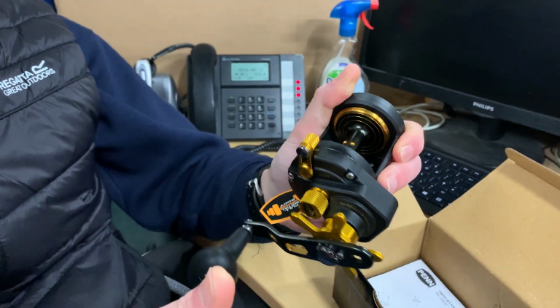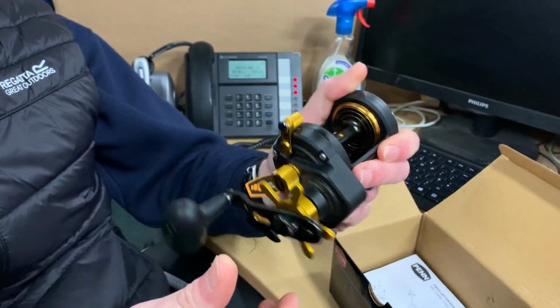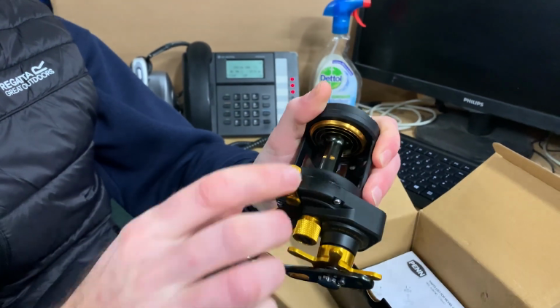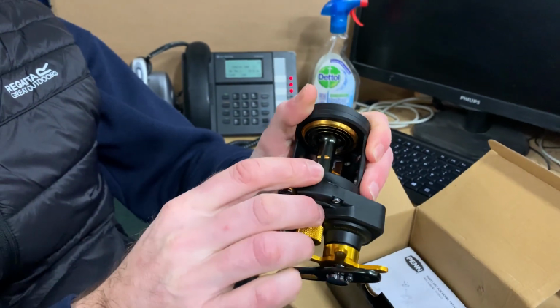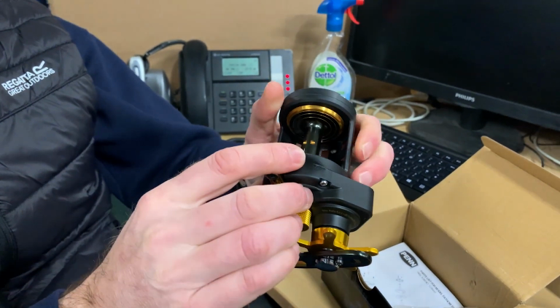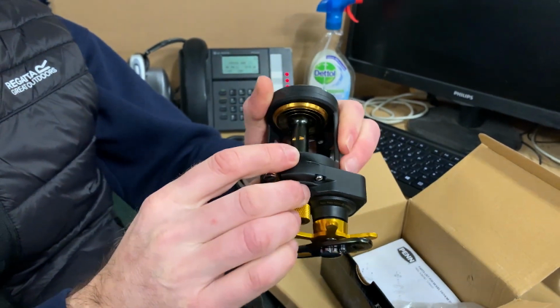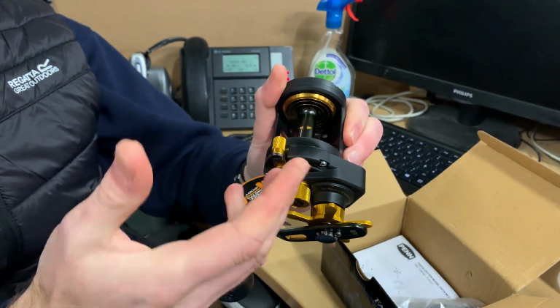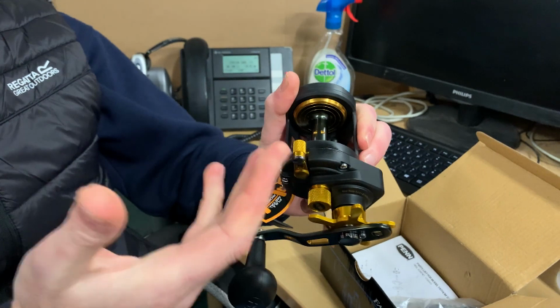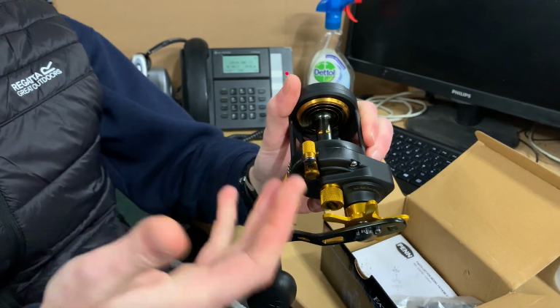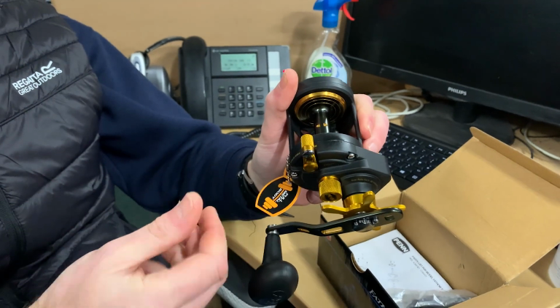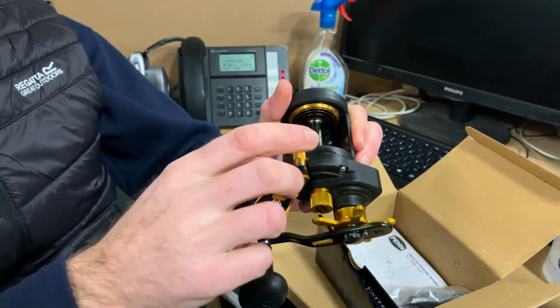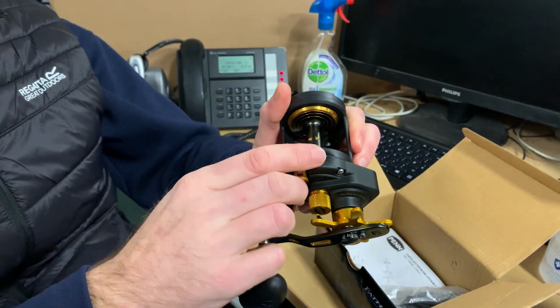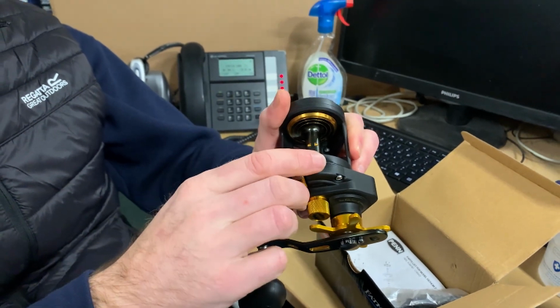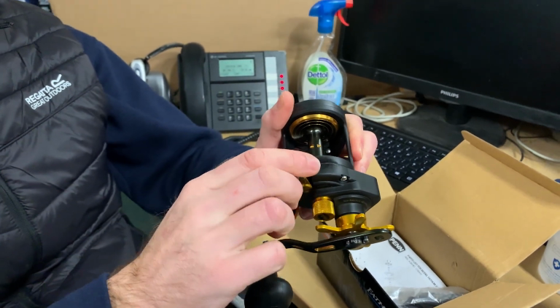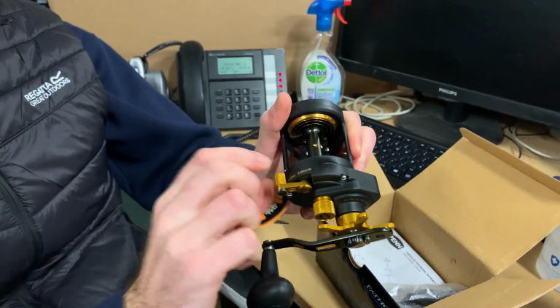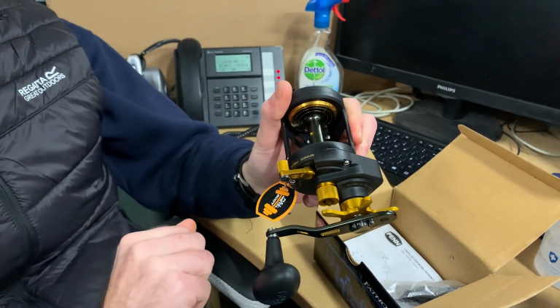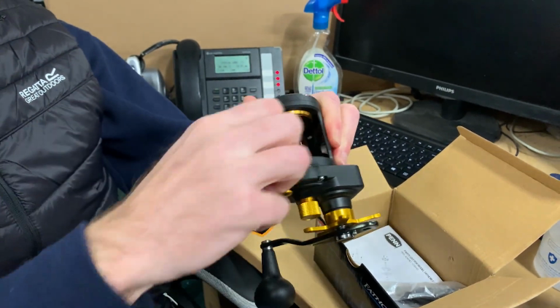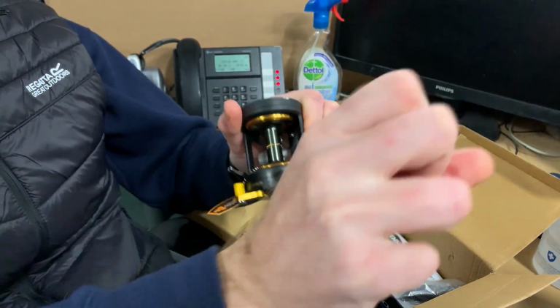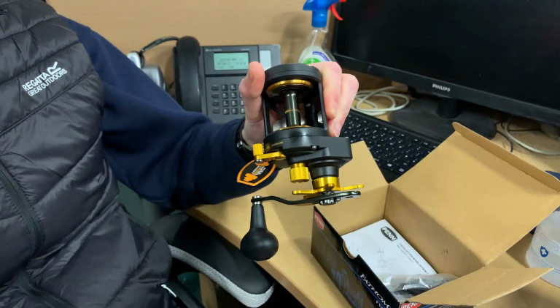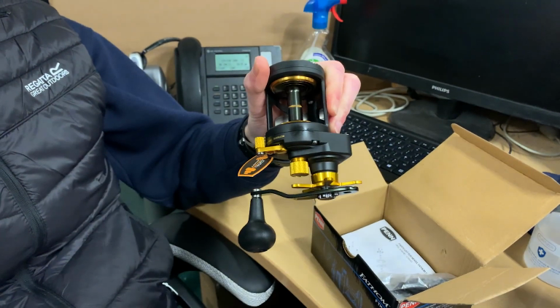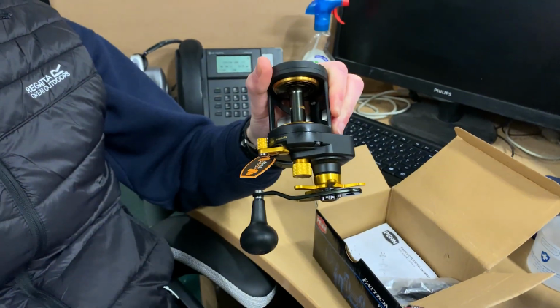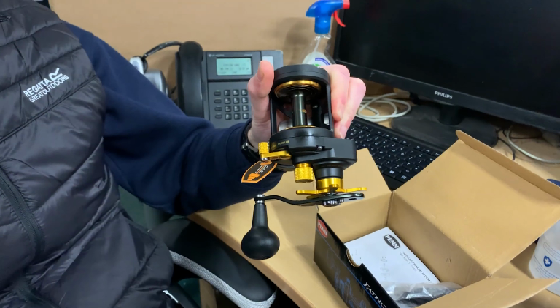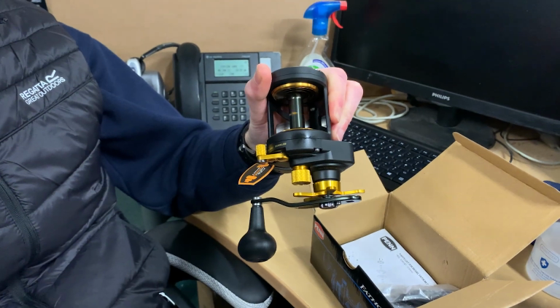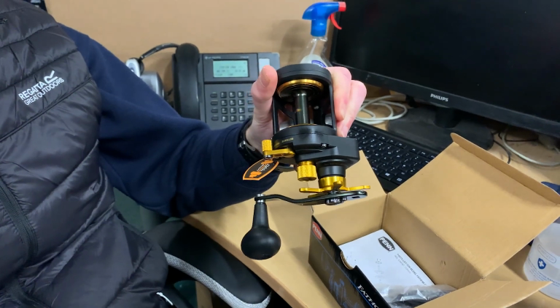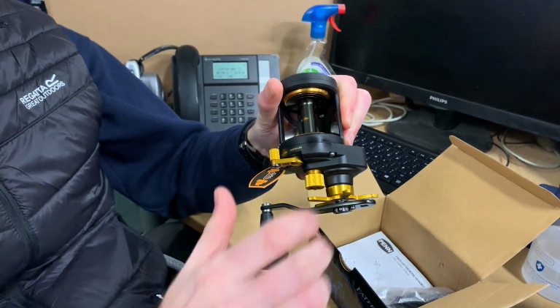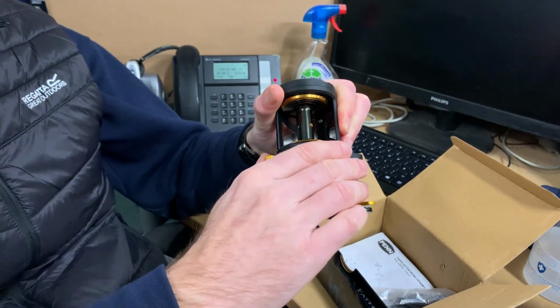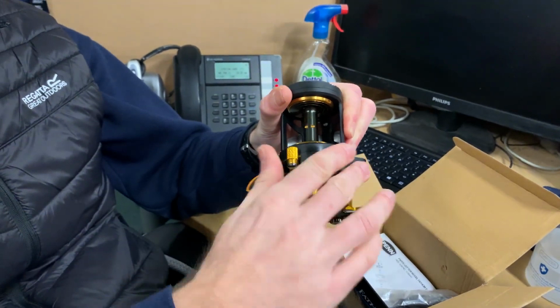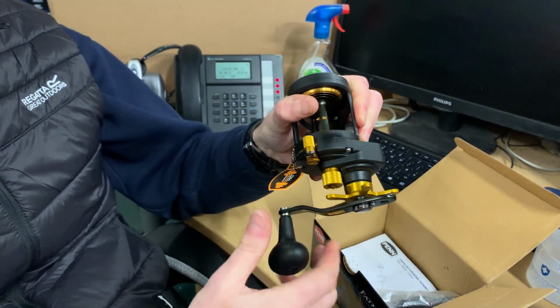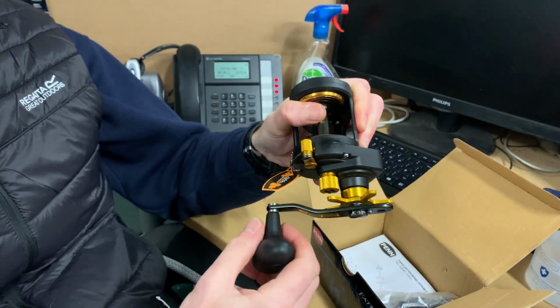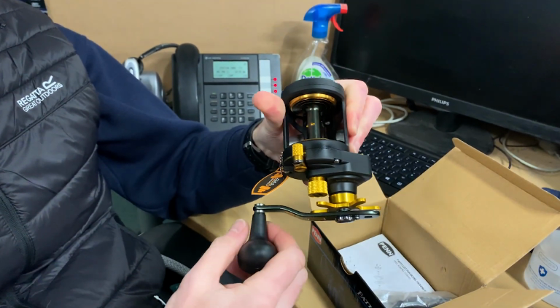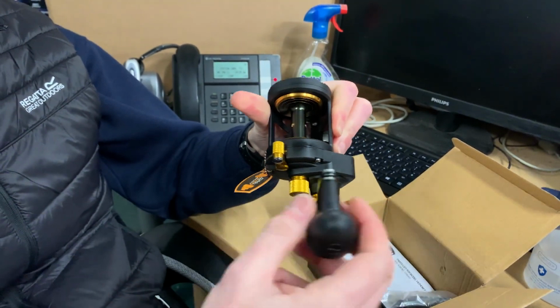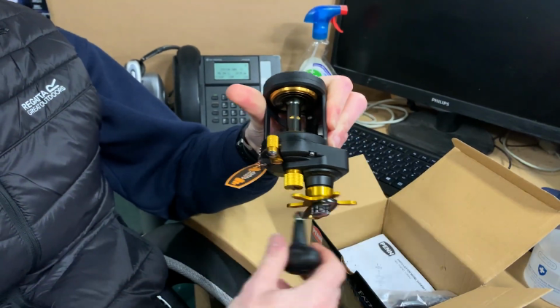Then we'll move on to the free spool lever — obviously probably the most important thing on the reel really. That's fine, that works. Flick it back, re-engage the gears.